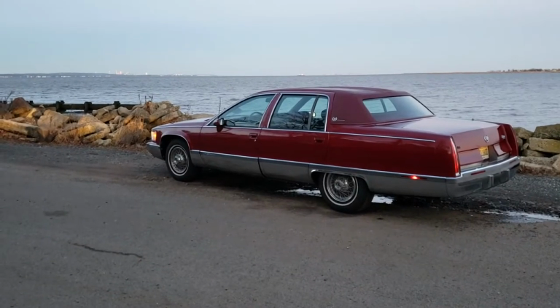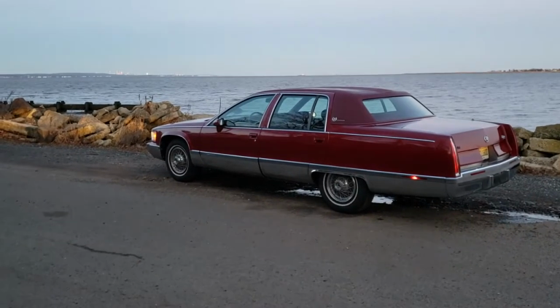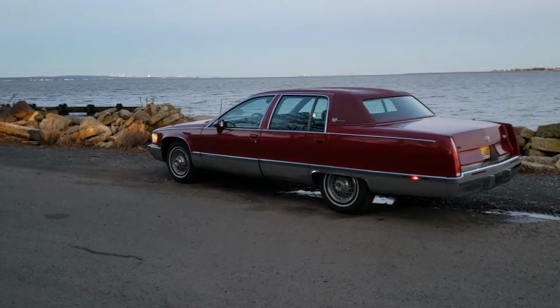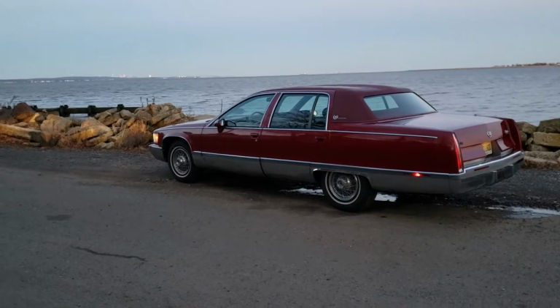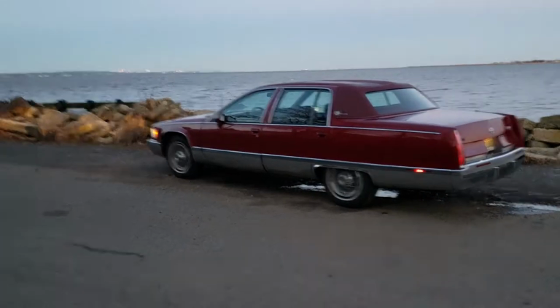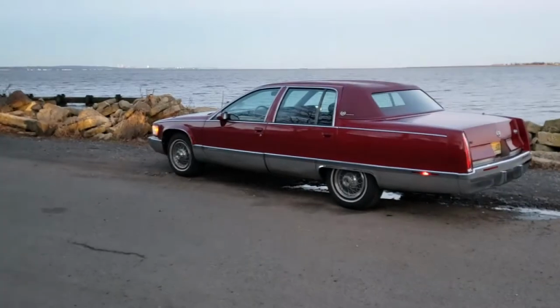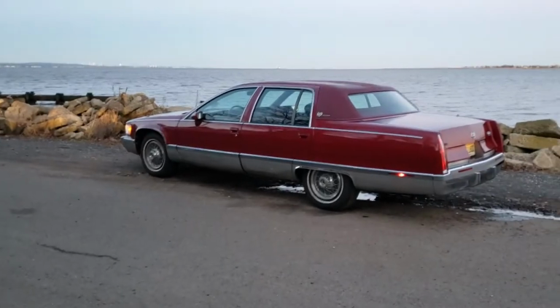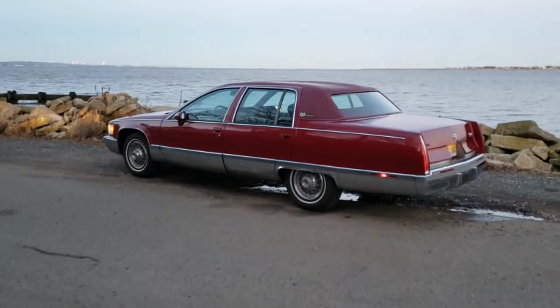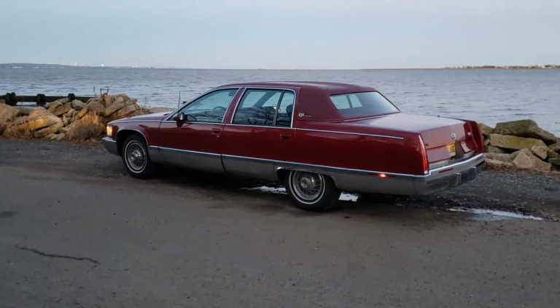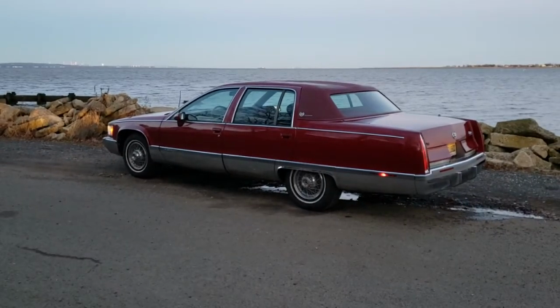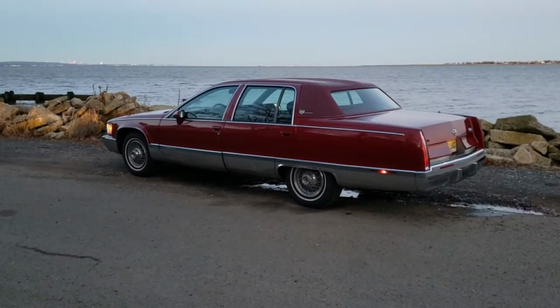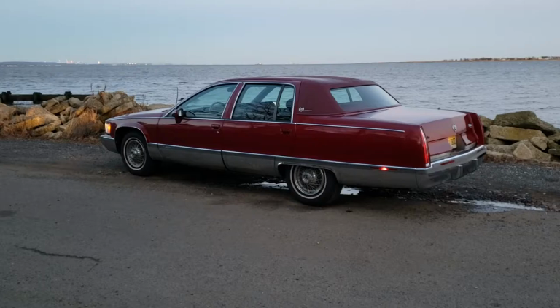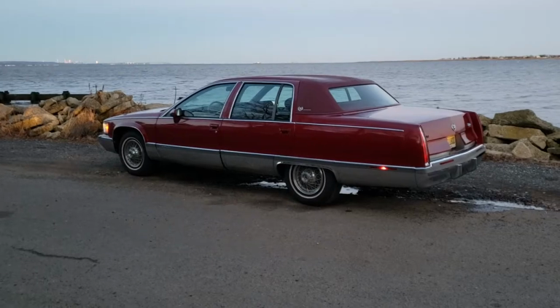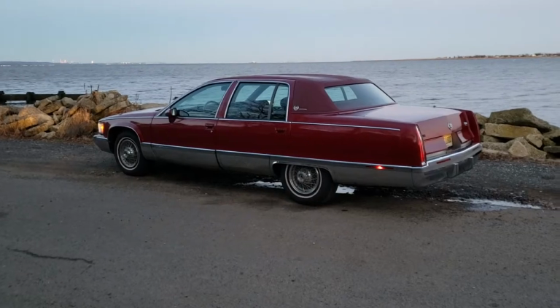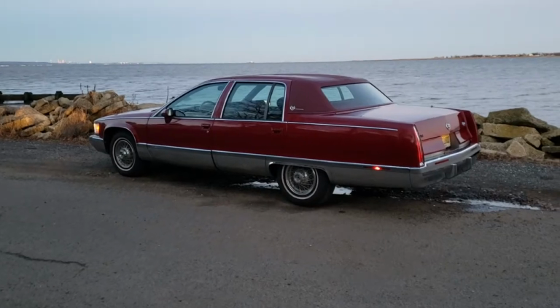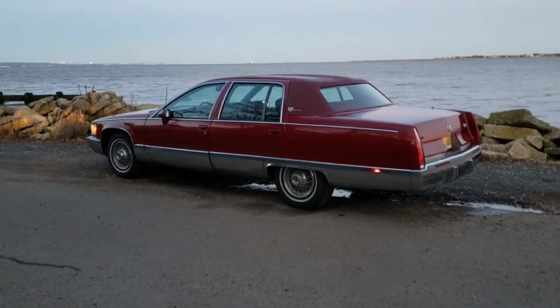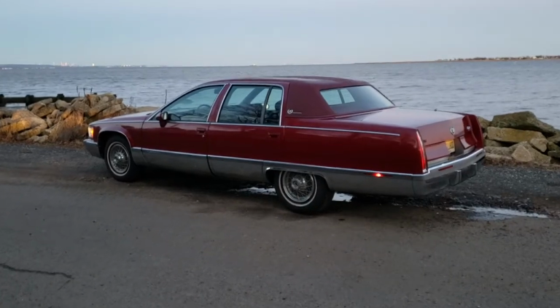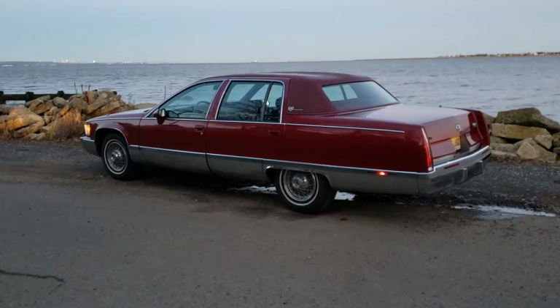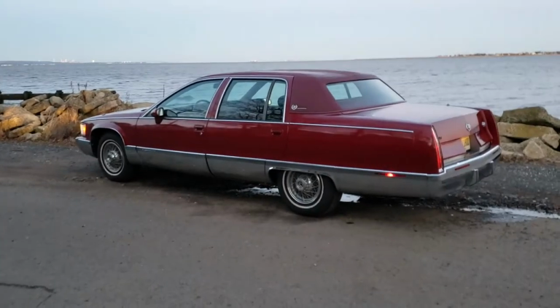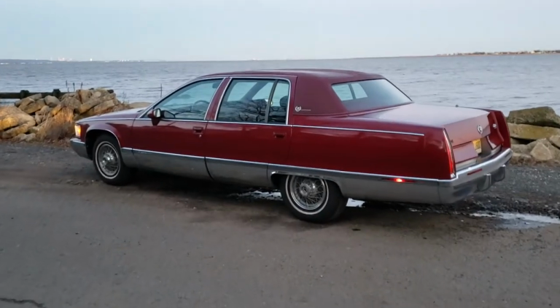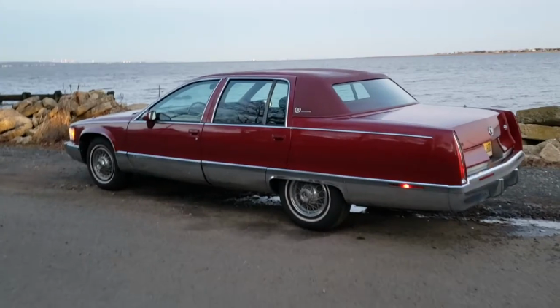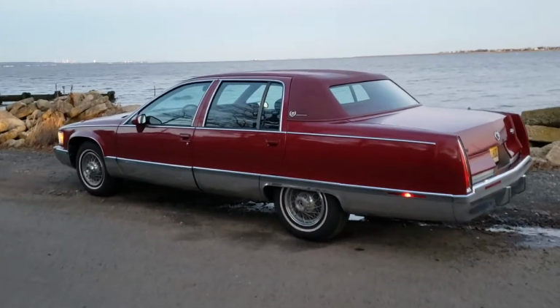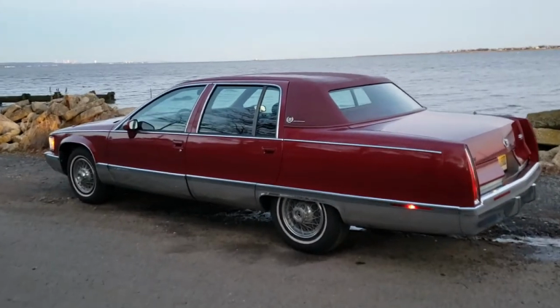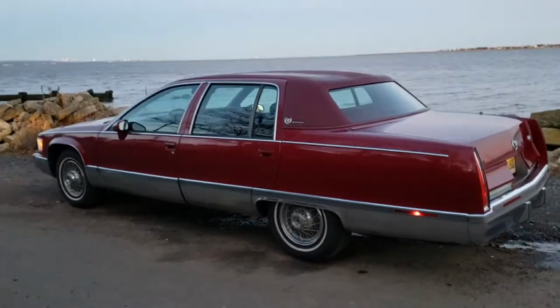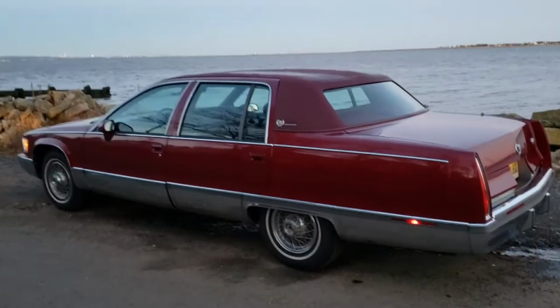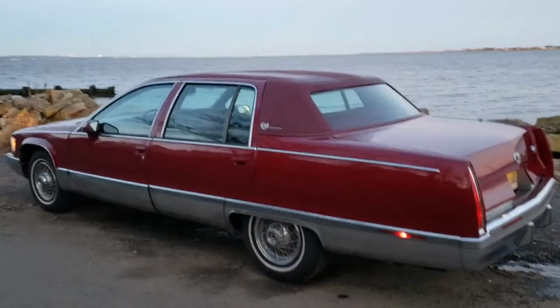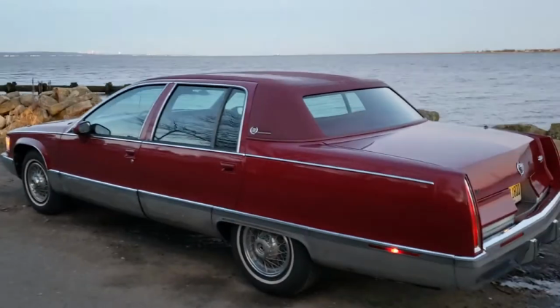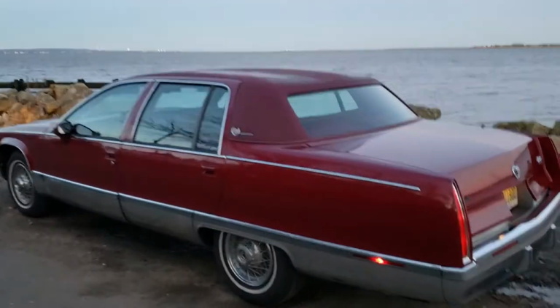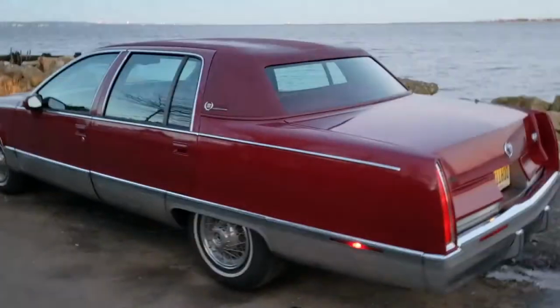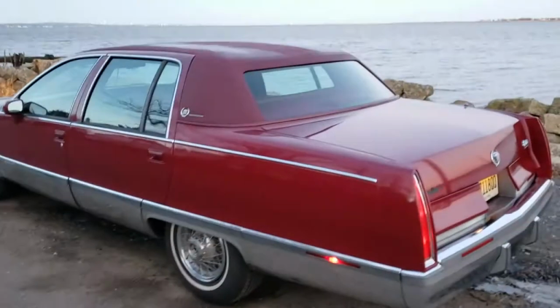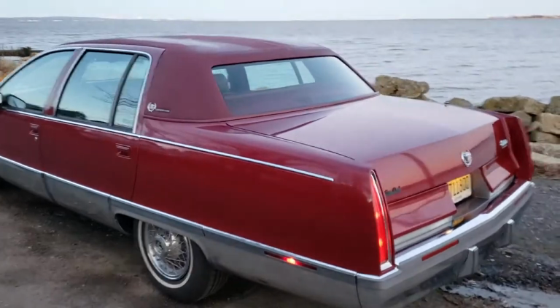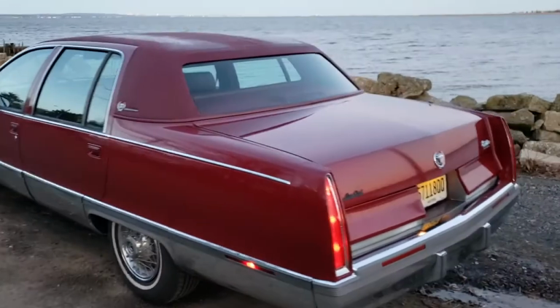Hey, how you doing? Wanted to show you my new Cadillac. It's a 1993 Cadillac Fleetwood. Got this thing back on the road. Figured I'd make a nice video of it.